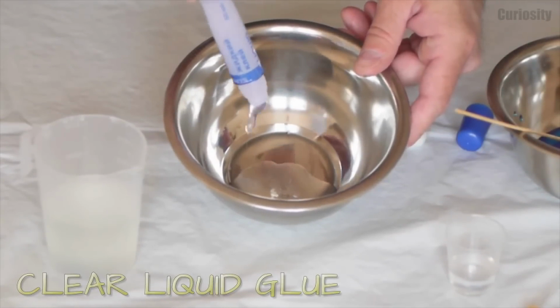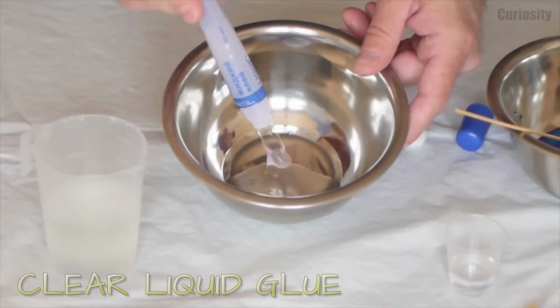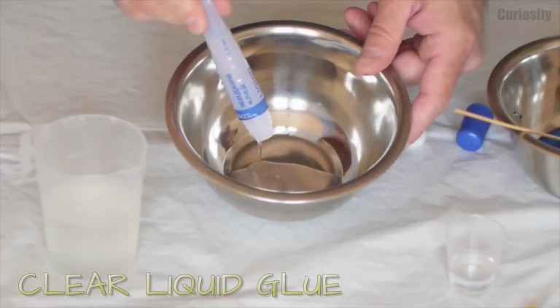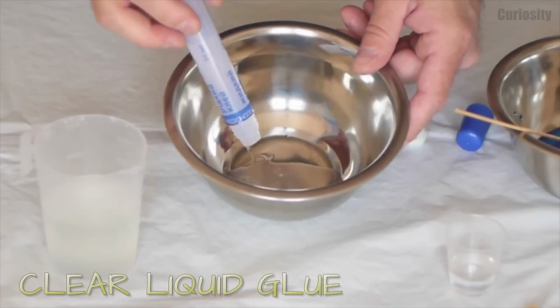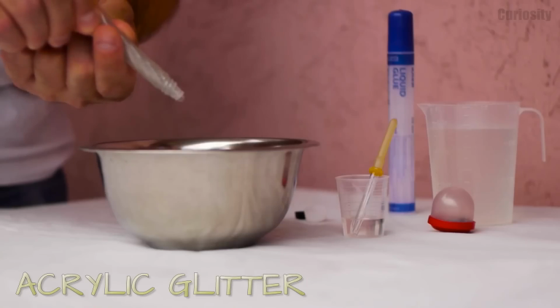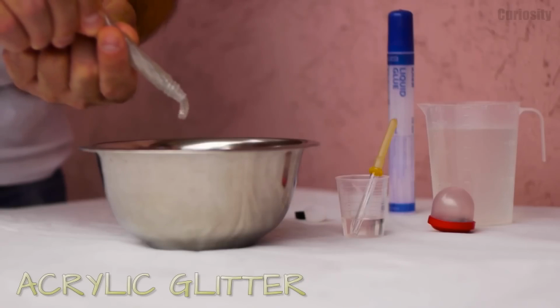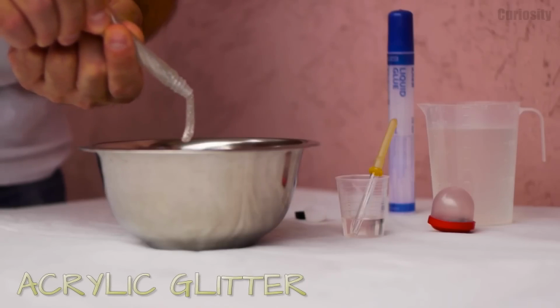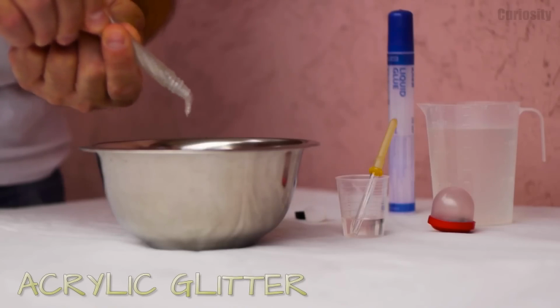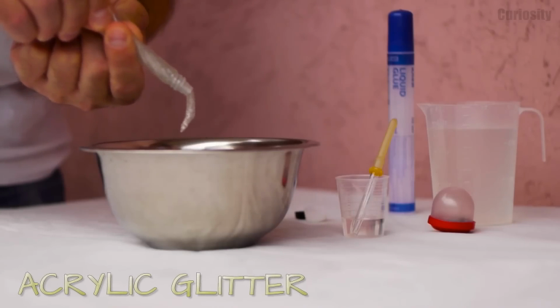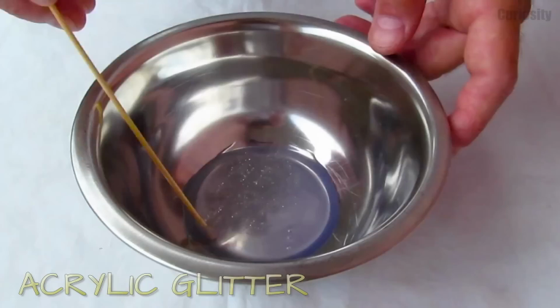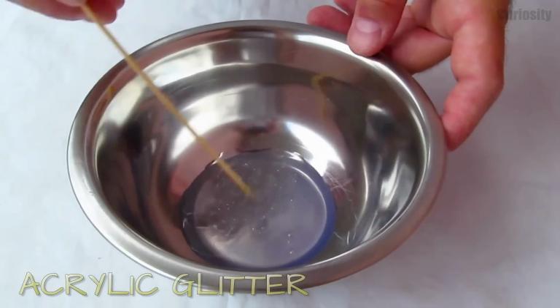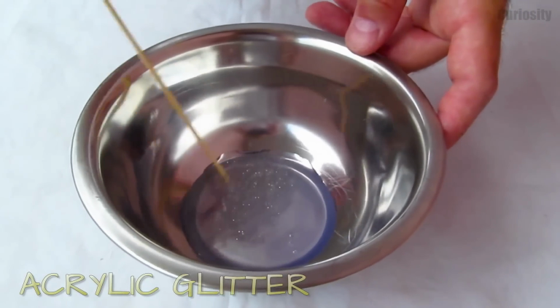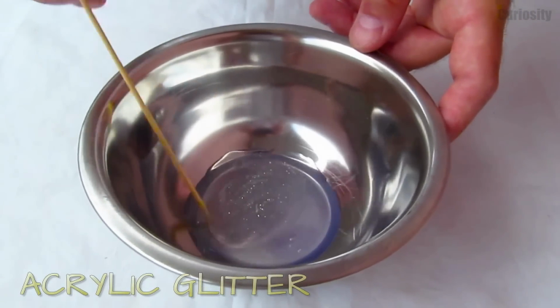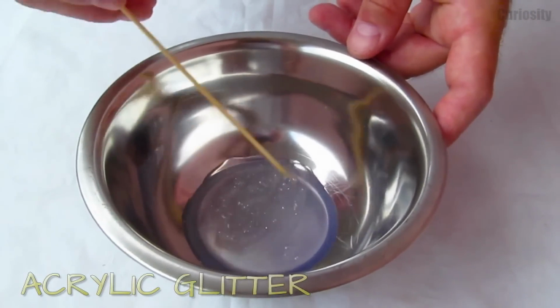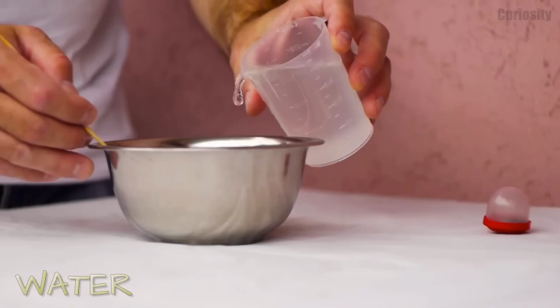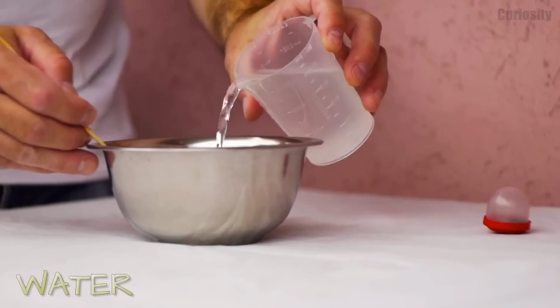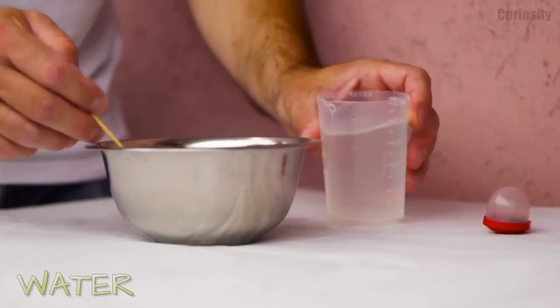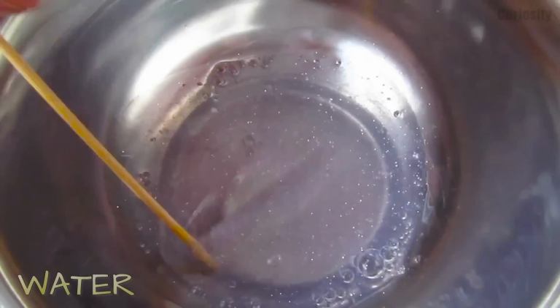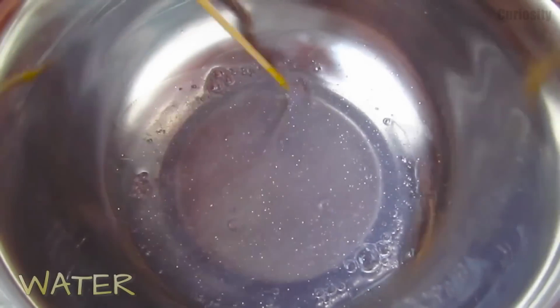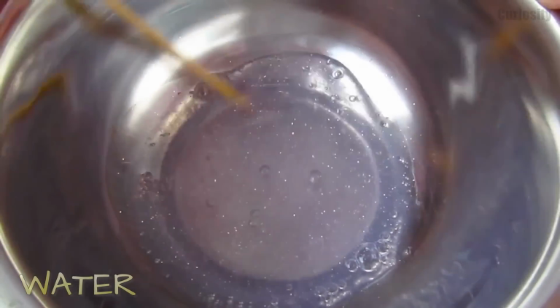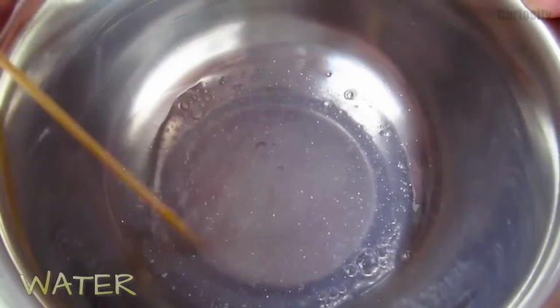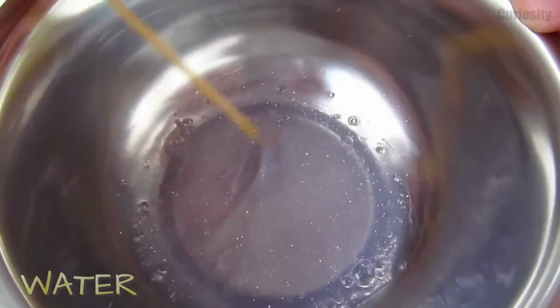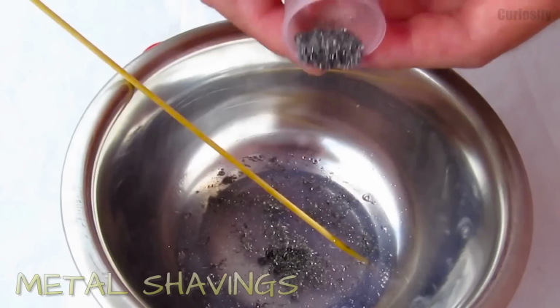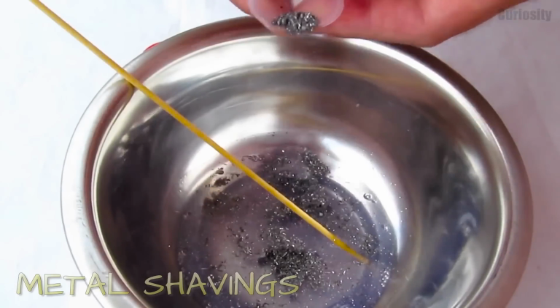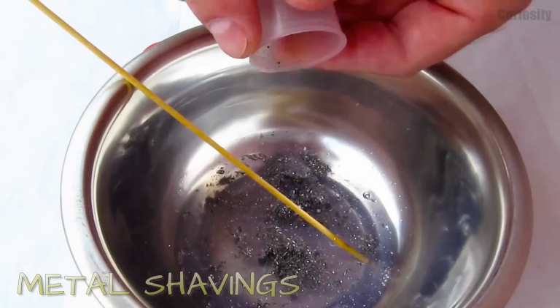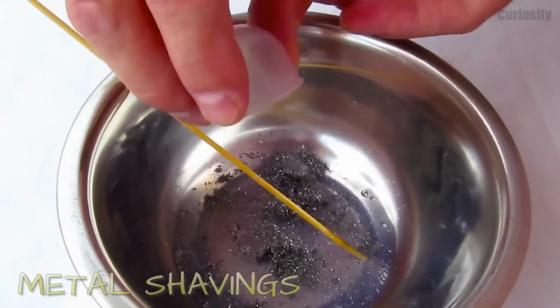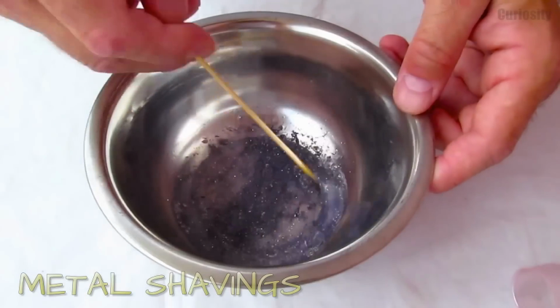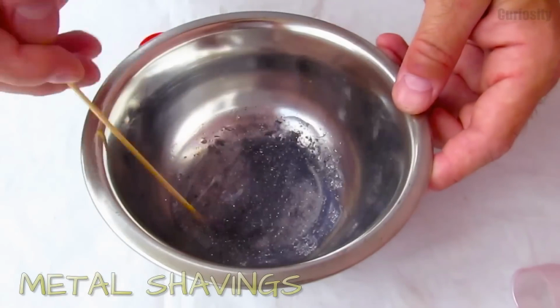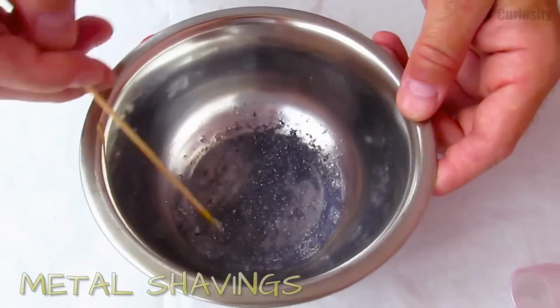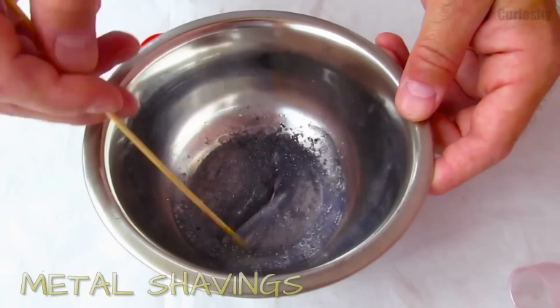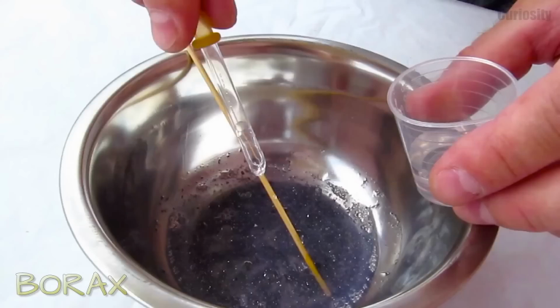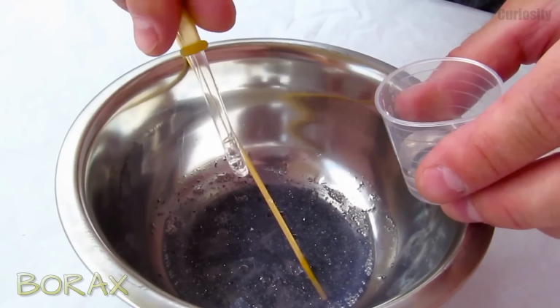To prepare this cool magnetic slime, you need a whole container of clear liquid glue, some acrylic glitter, and mix it all up with a few drops of water. Lastly, add metal shavings and some borax.